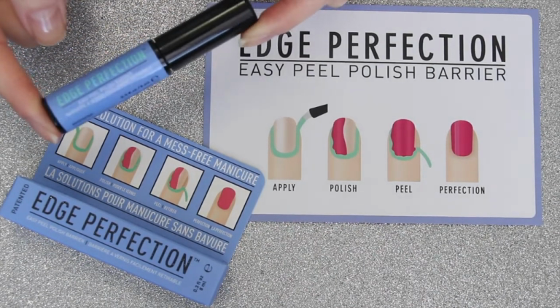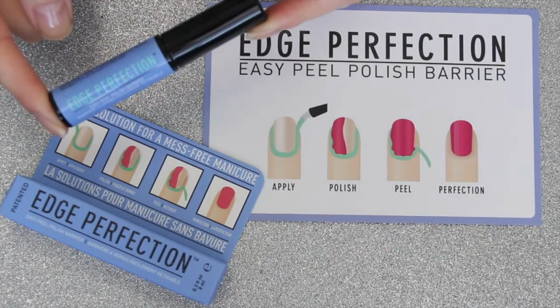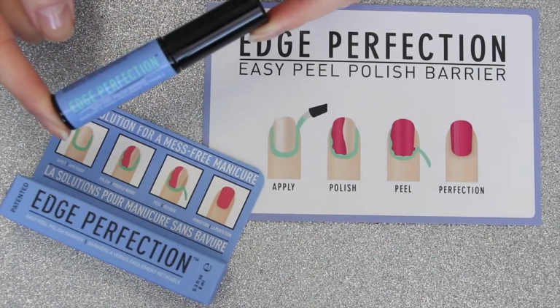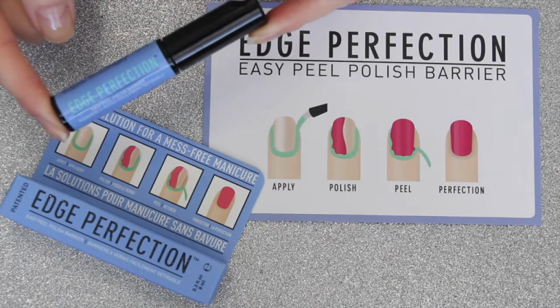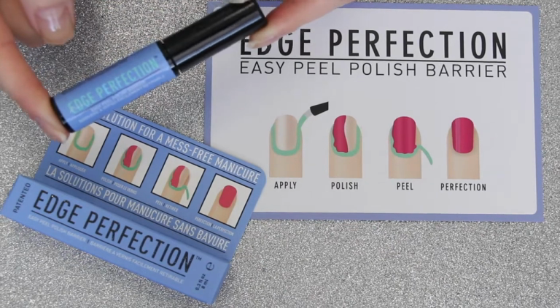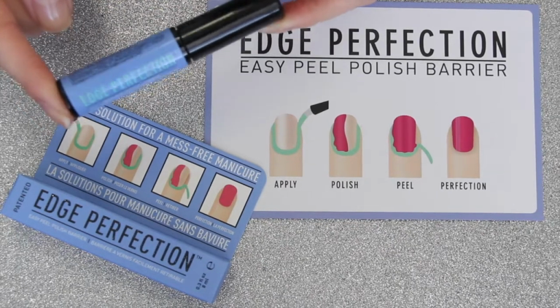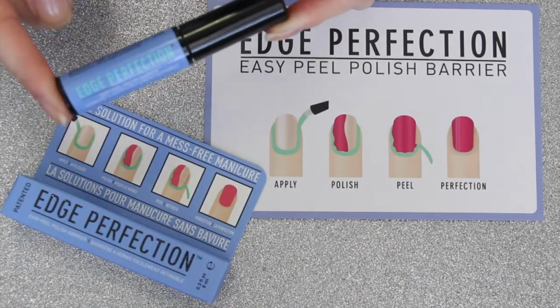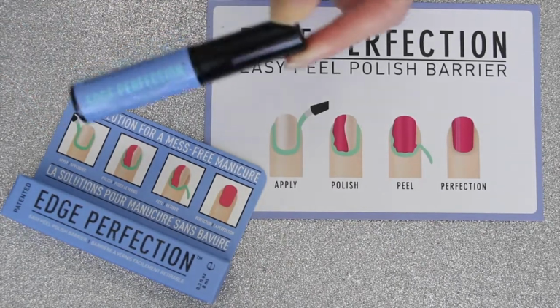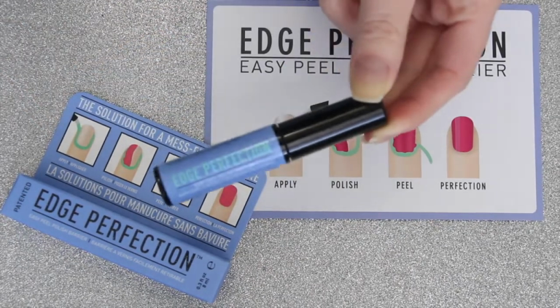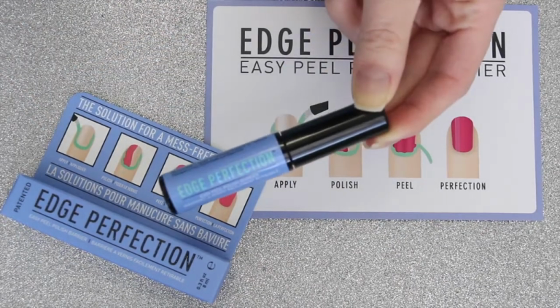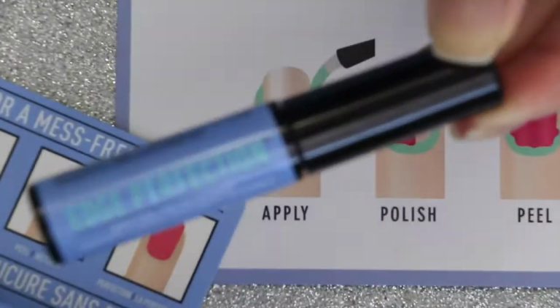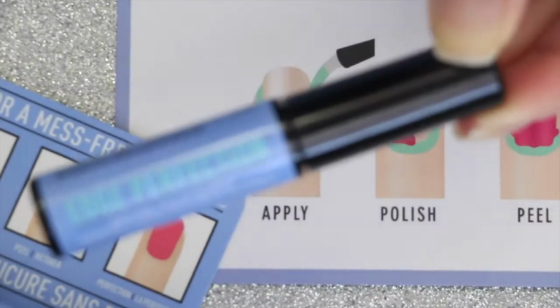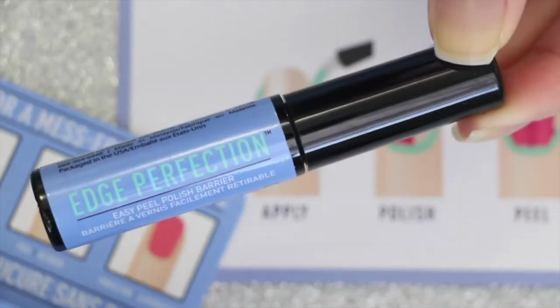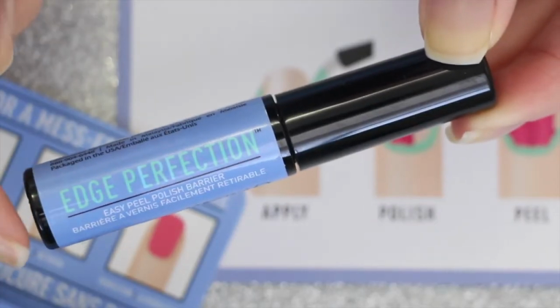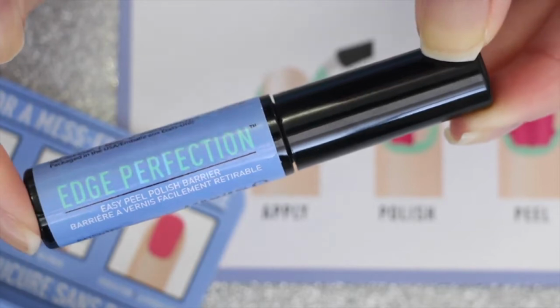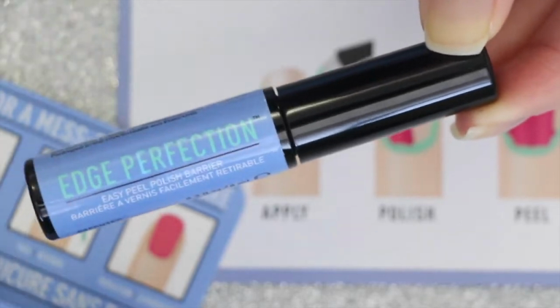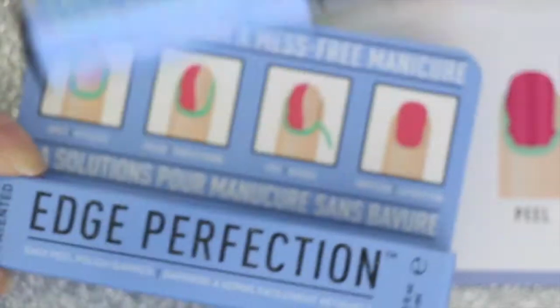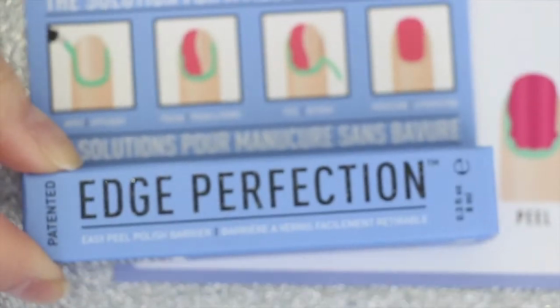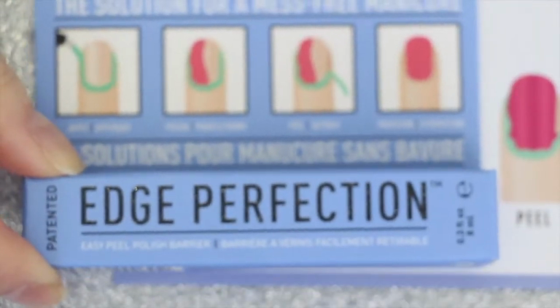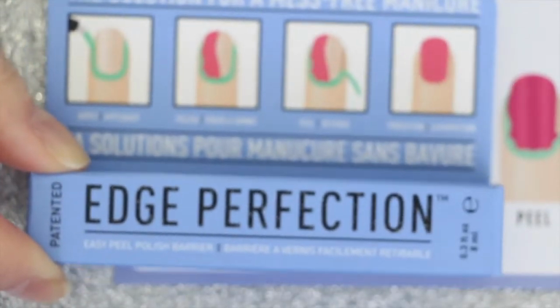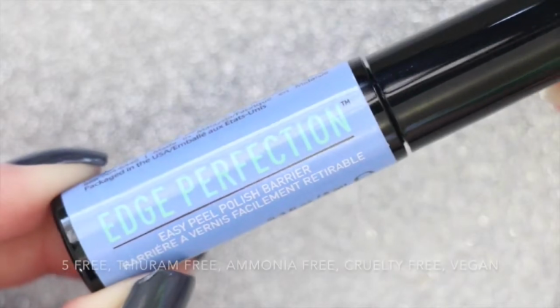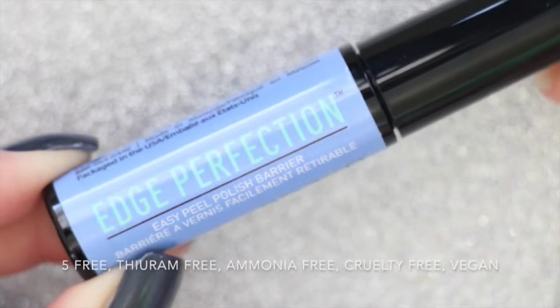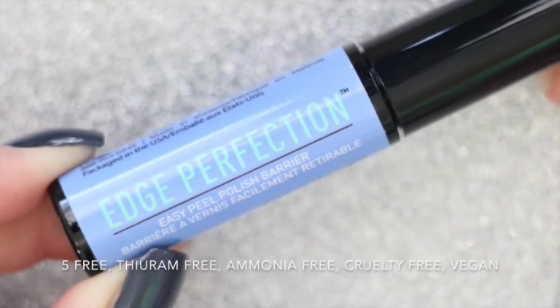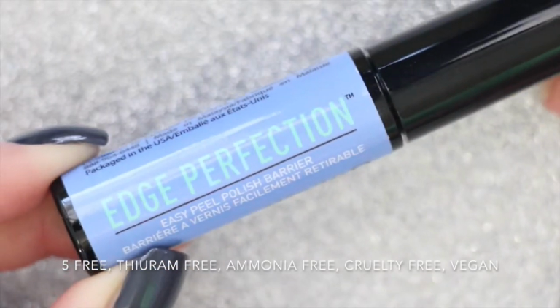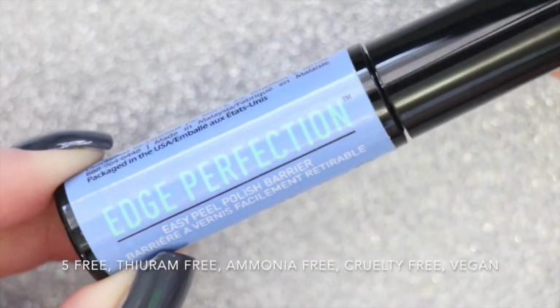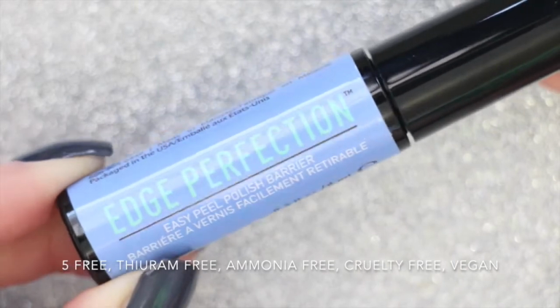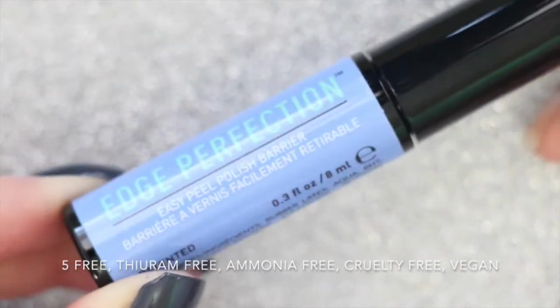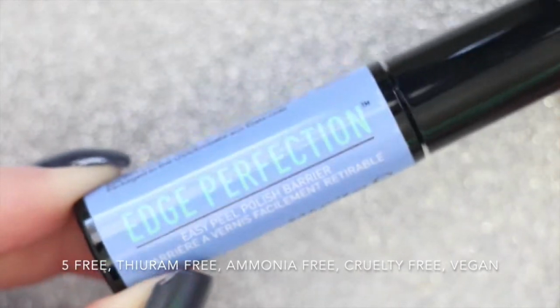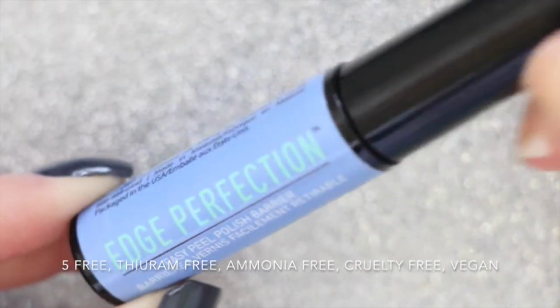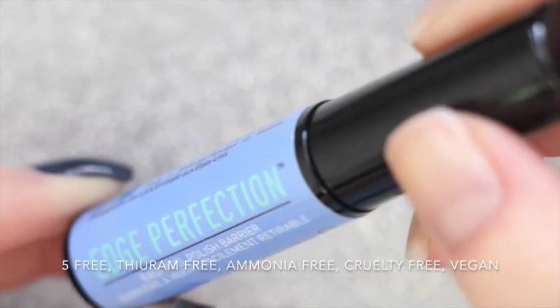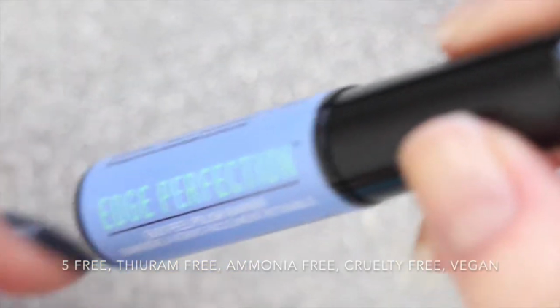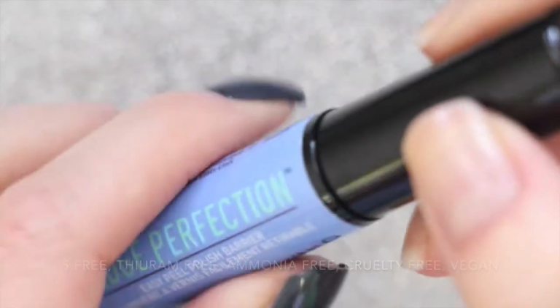Edge Perfection is a liquid latex peel off barrier that retails for $12. It comes with 0.3 fluid ounces or 8 milliliters, which is a decent amount of product. Edge Perfection is also five free, thiam free, ammonia free, cruelty free, and vegan.